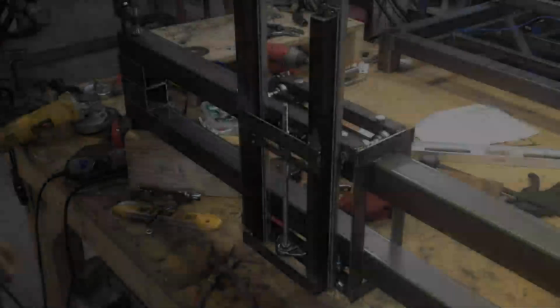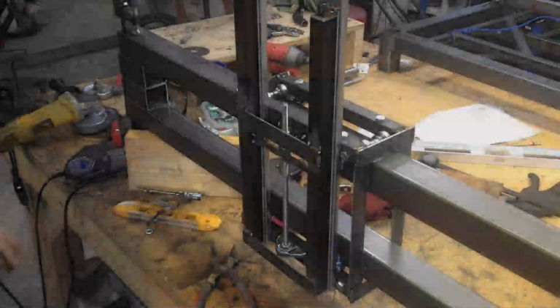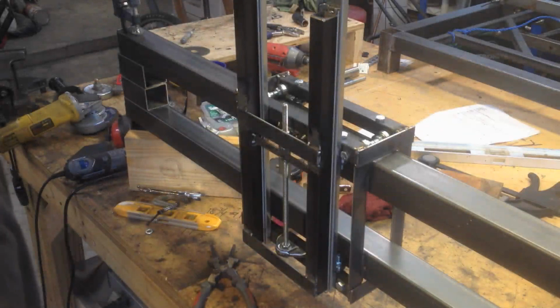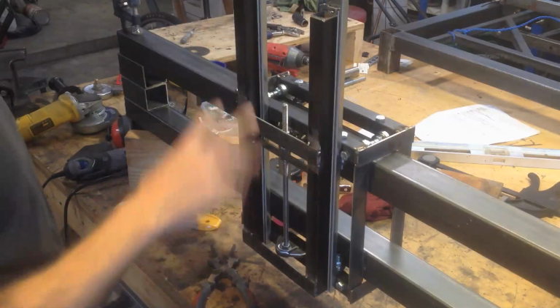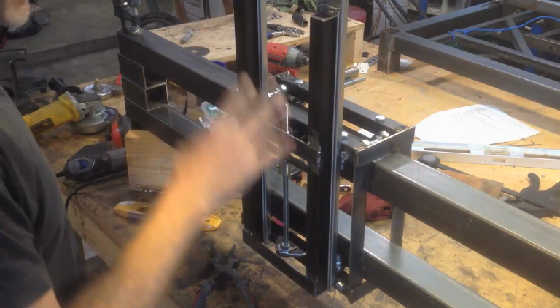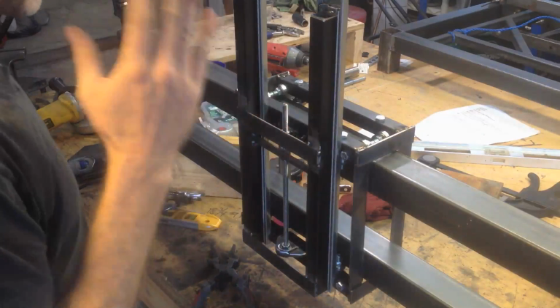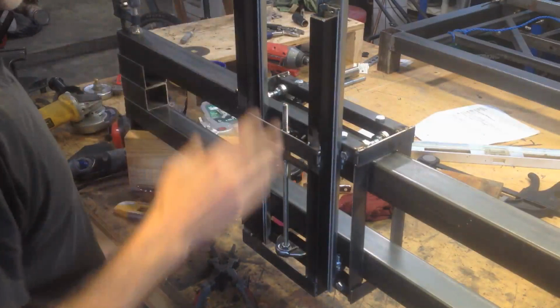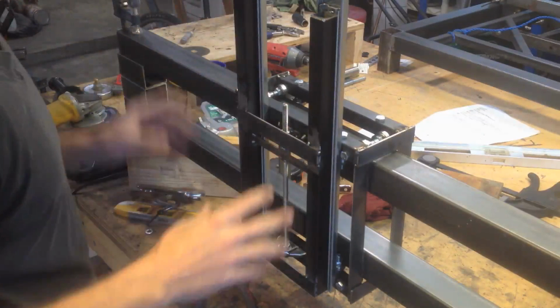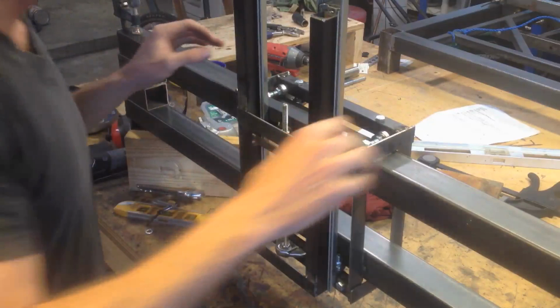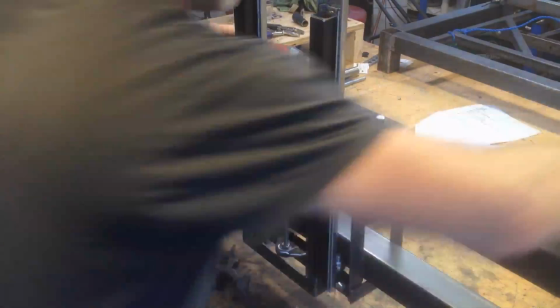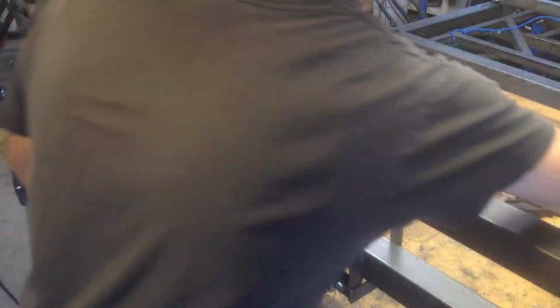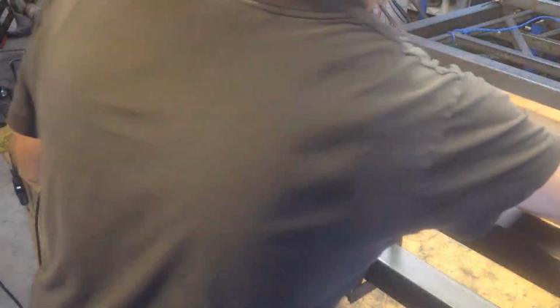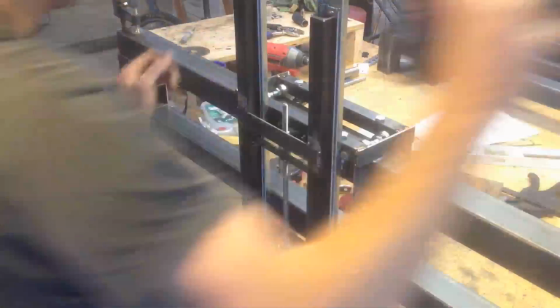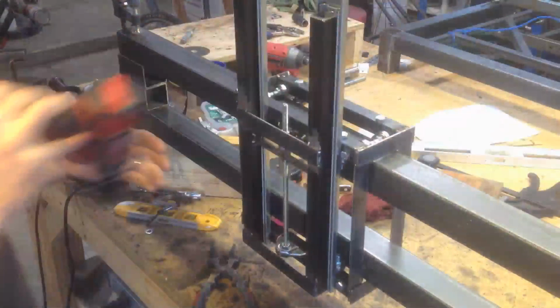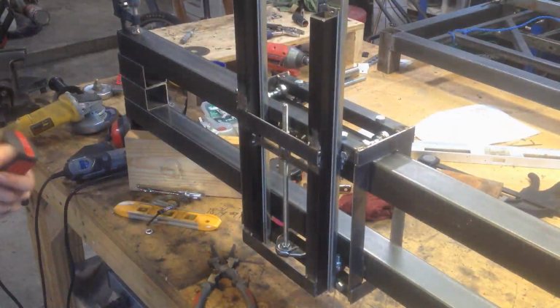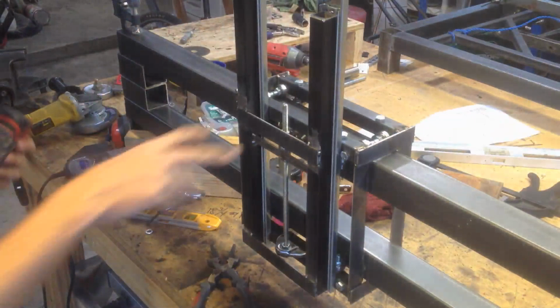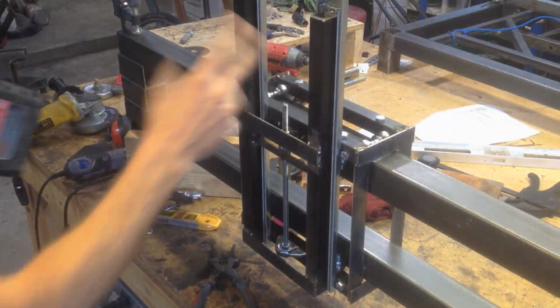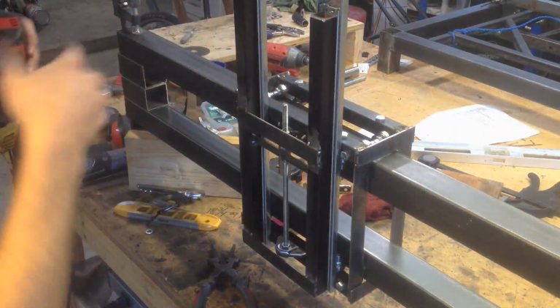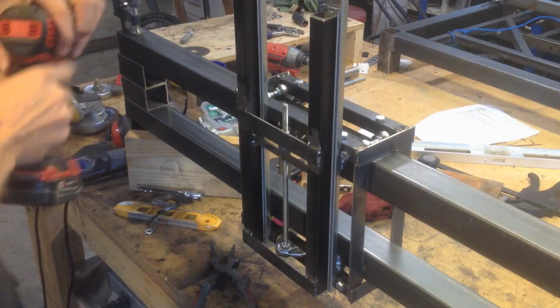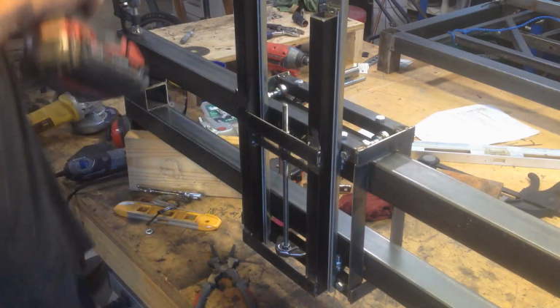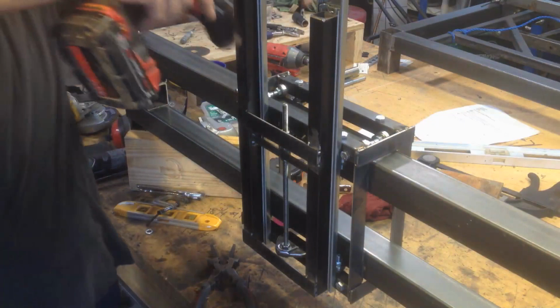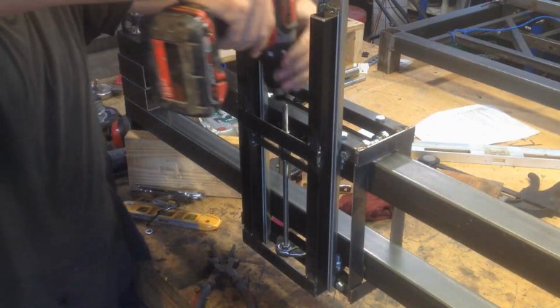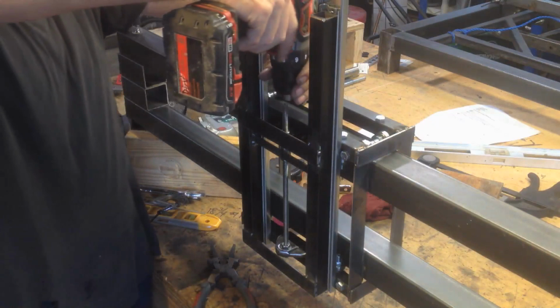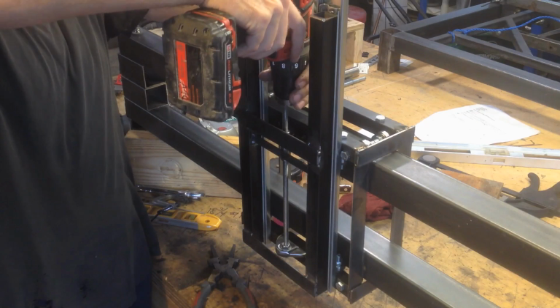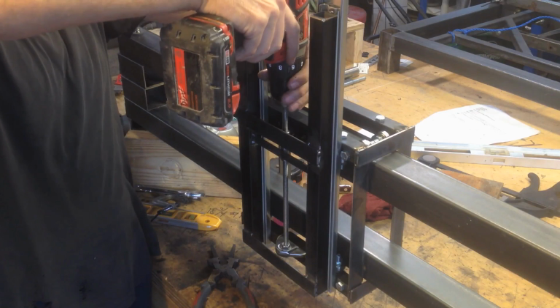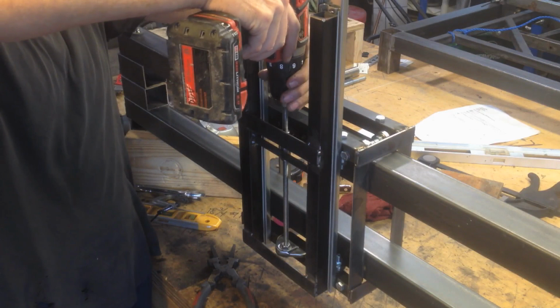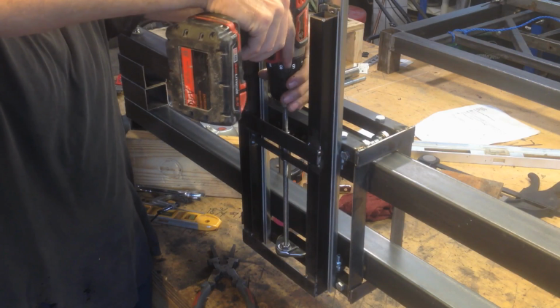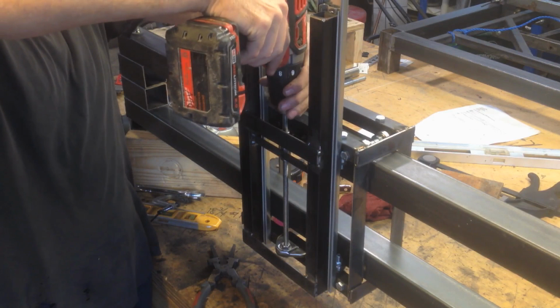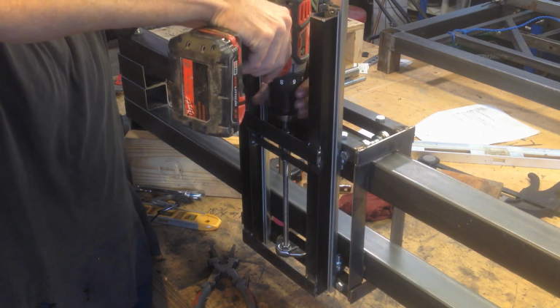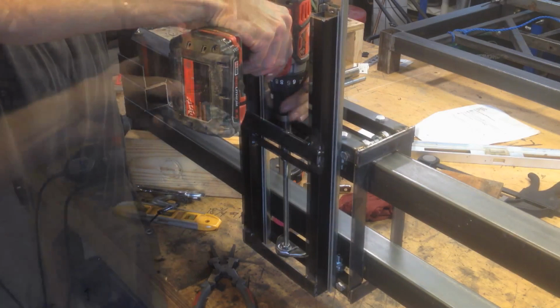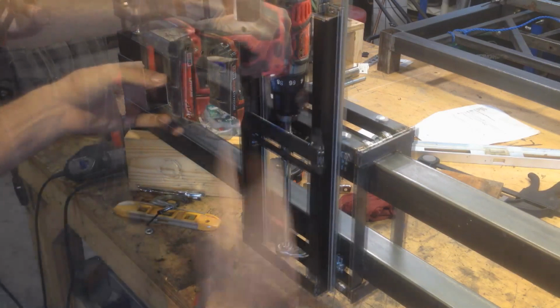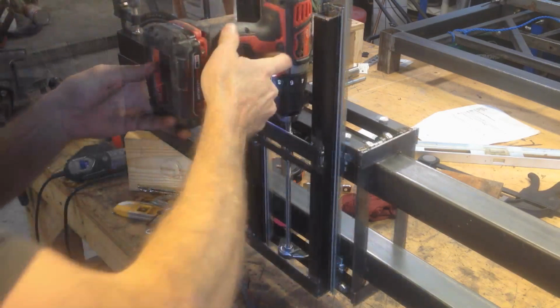My Z-axis is finally done. Well, I still have to mount the motor. But the whole lead screw mechanism is there. Check it out.